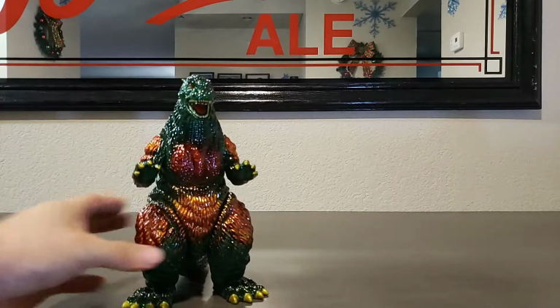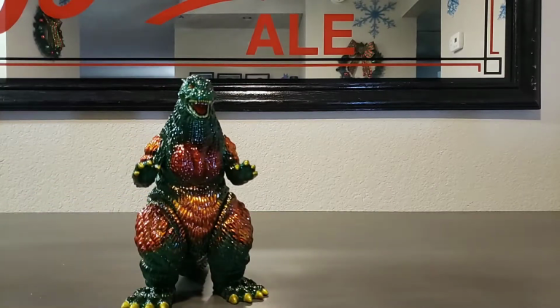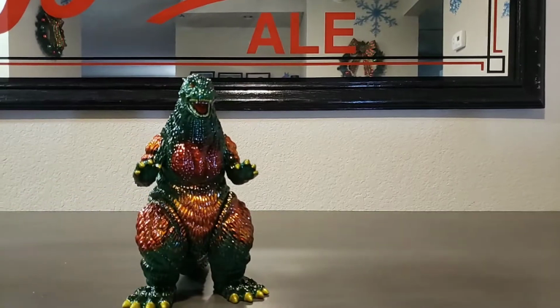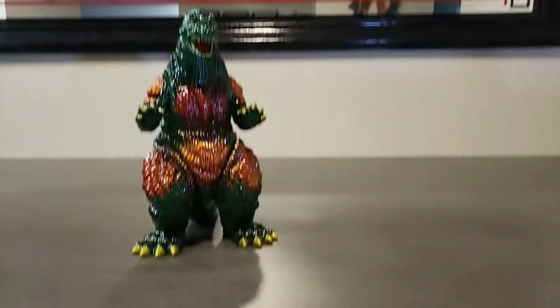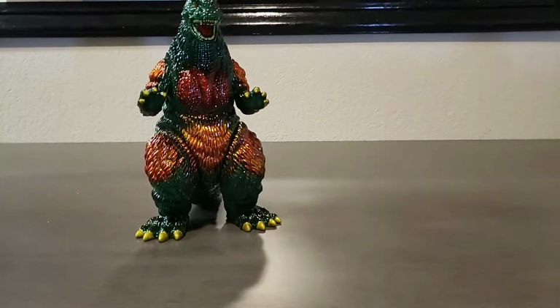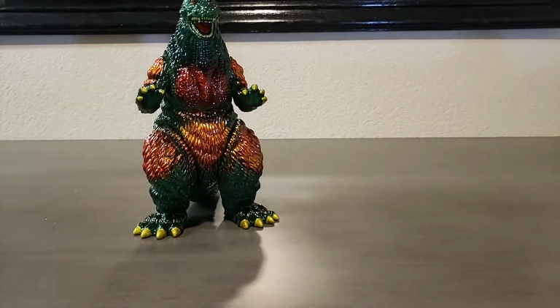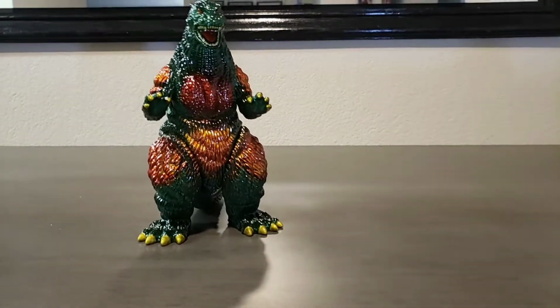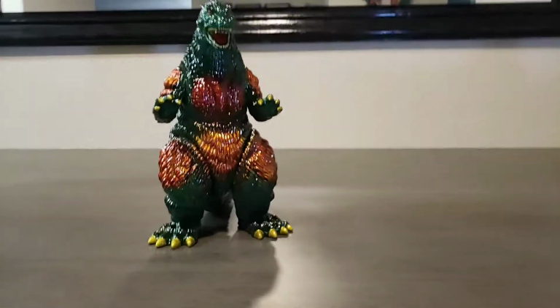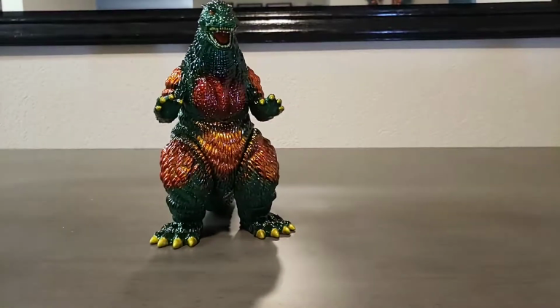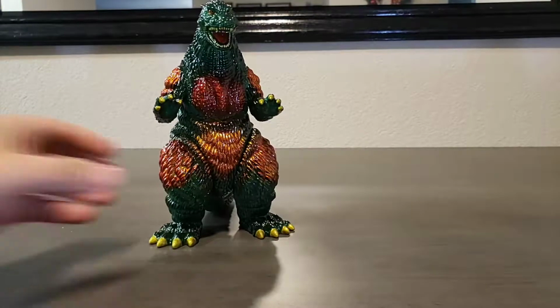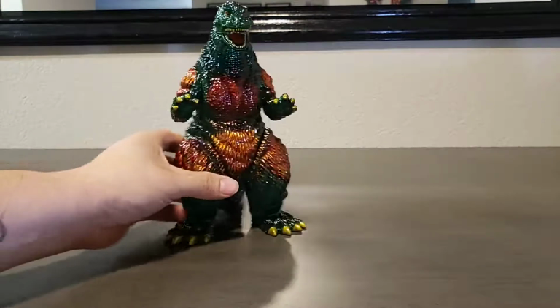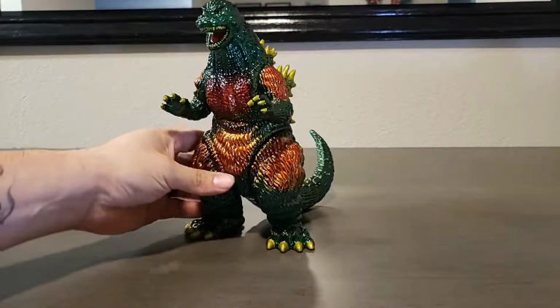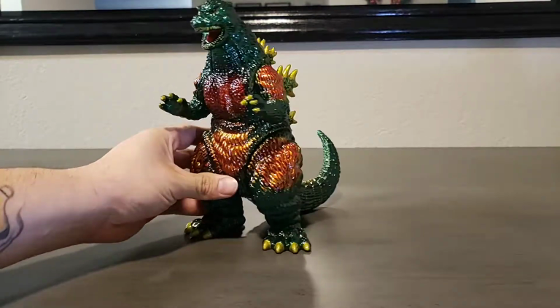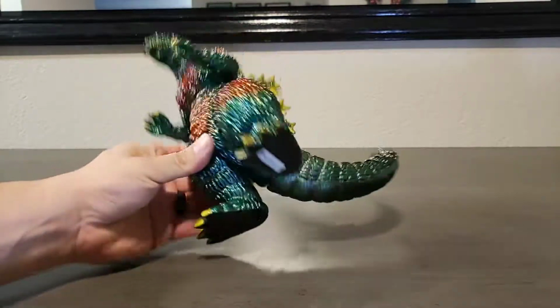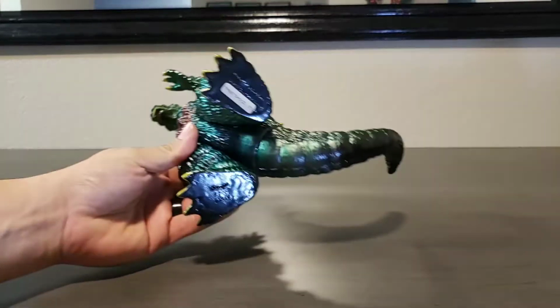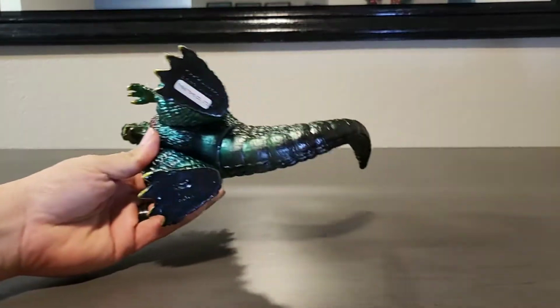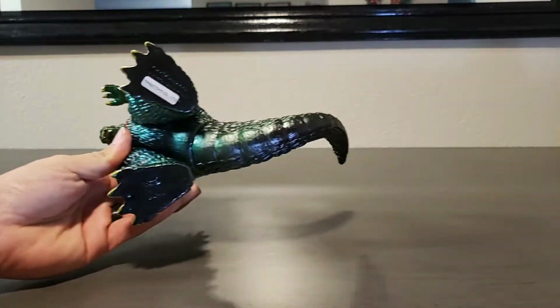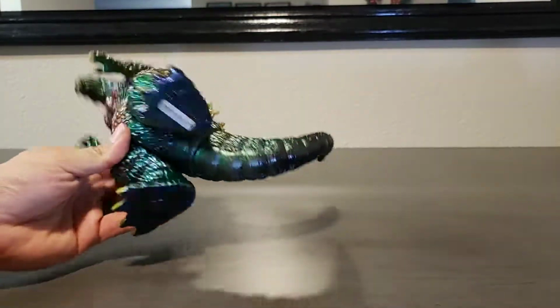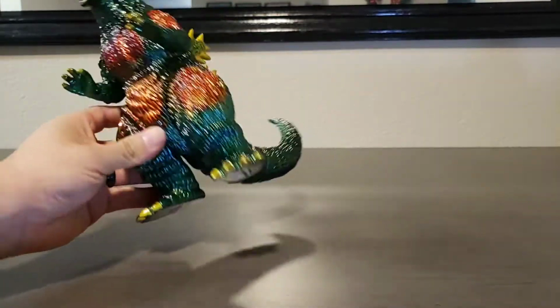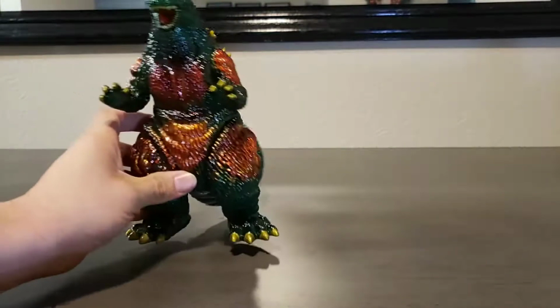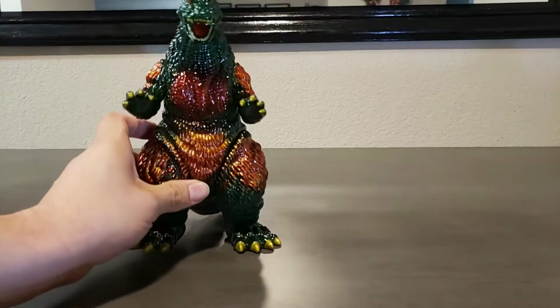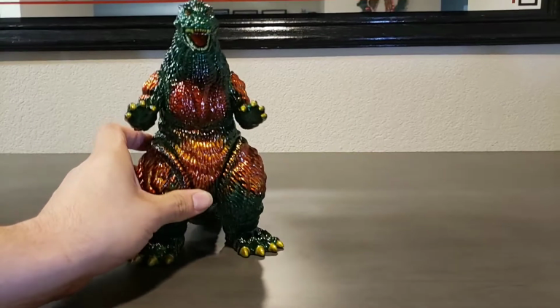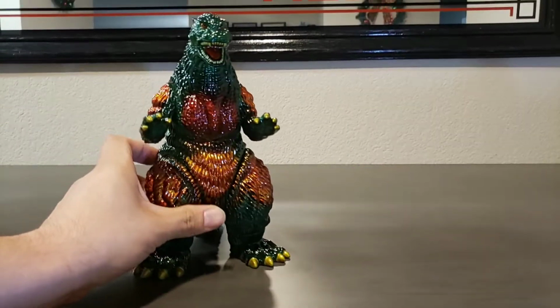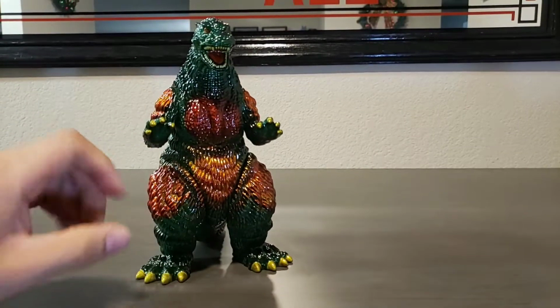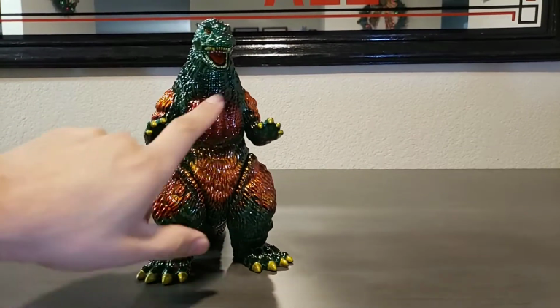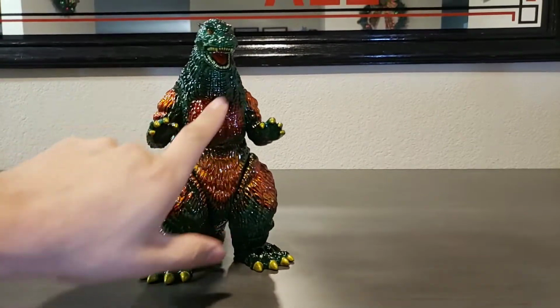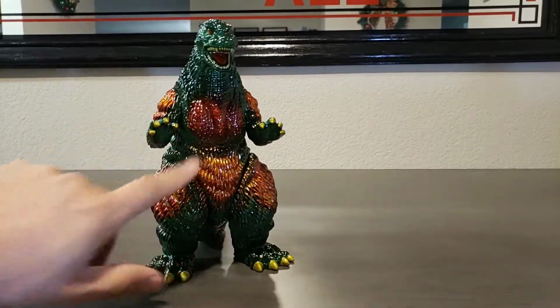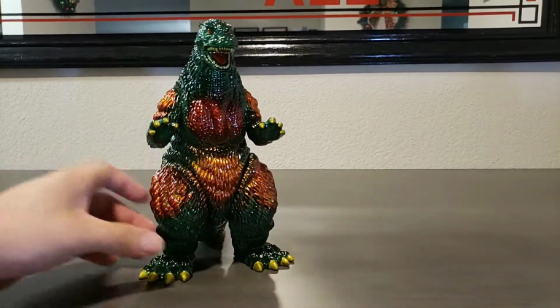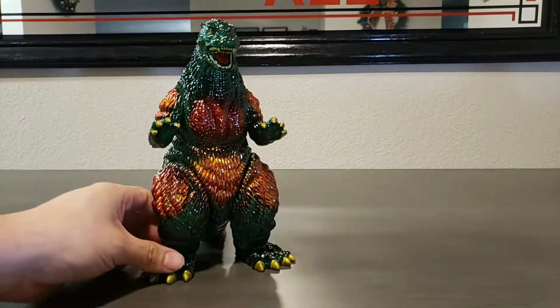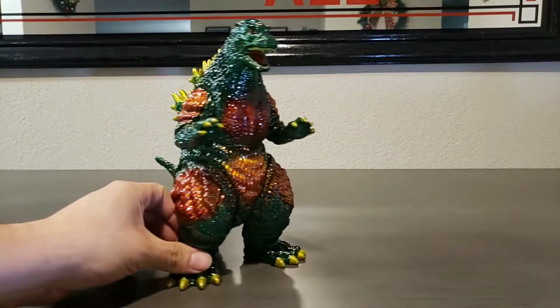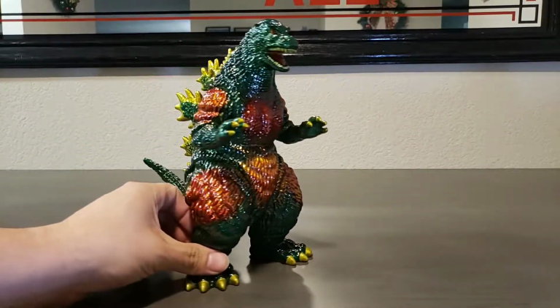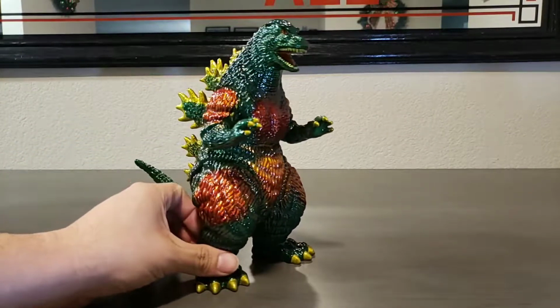Now this guy is black vinyl. He's from the Godzilla Vinyl Wars release. That was just released not too long ago with all the intricate burning patches on it. Very nice. Very epic.